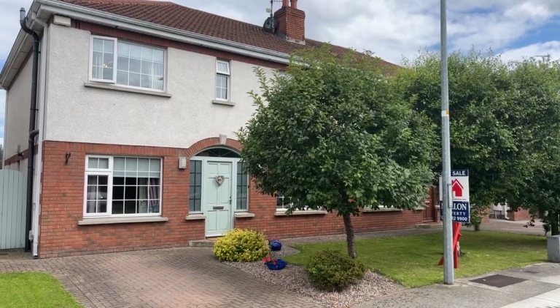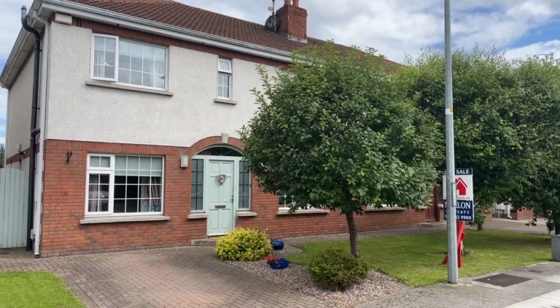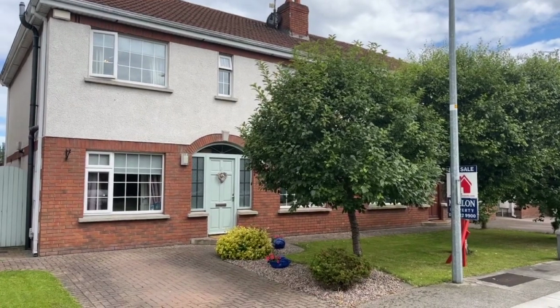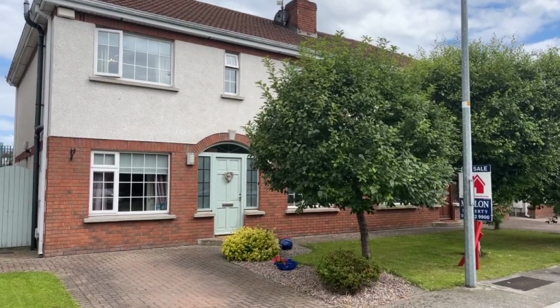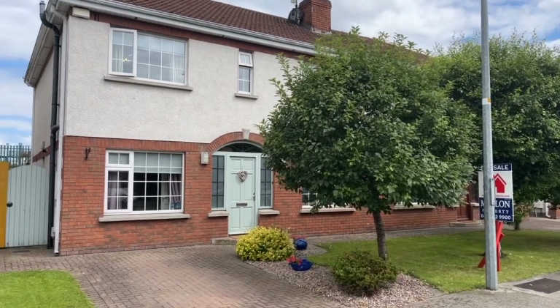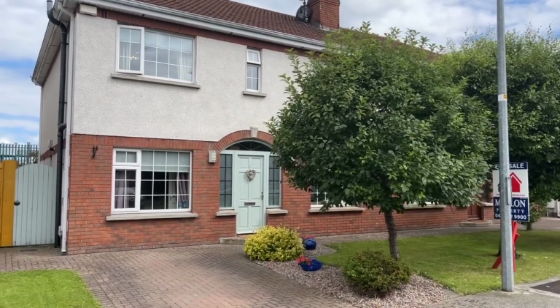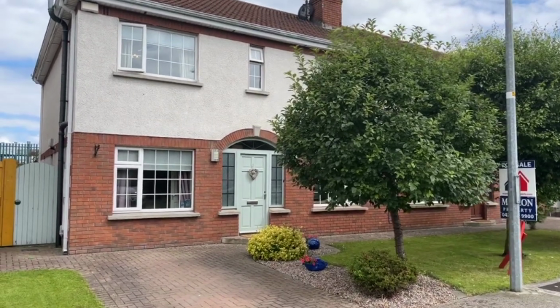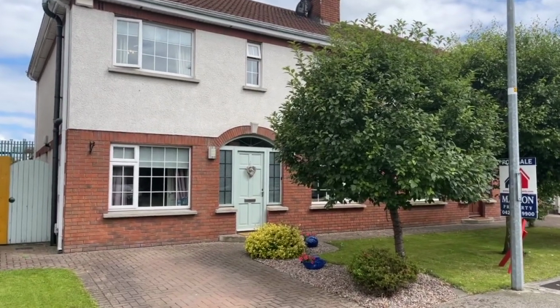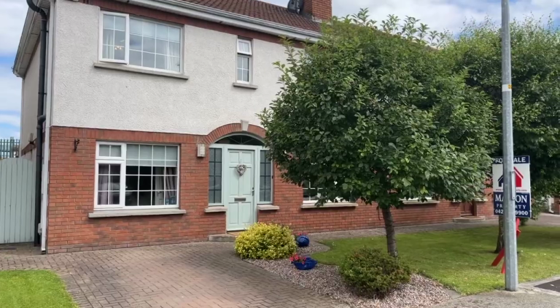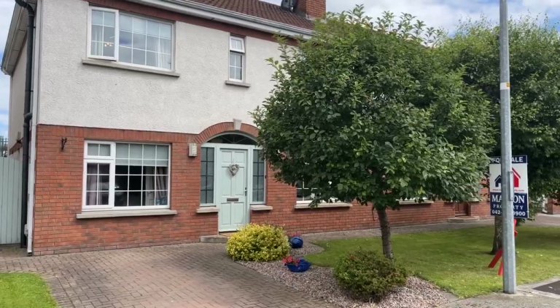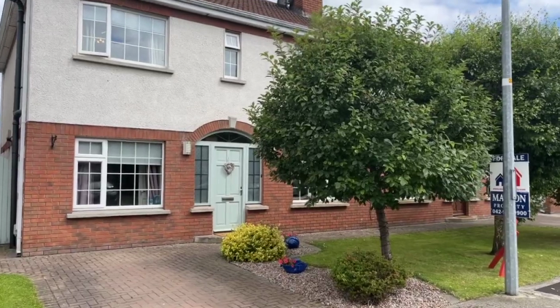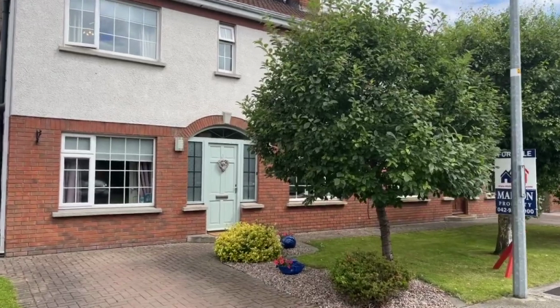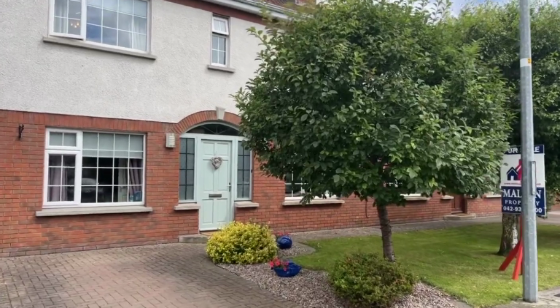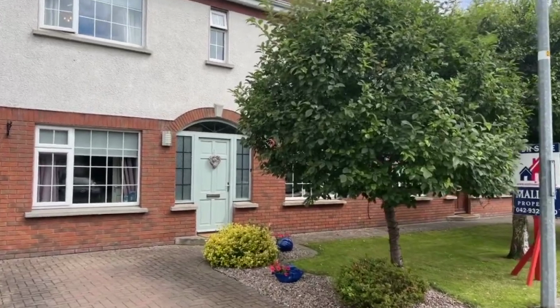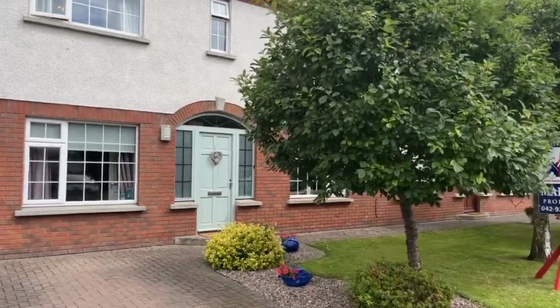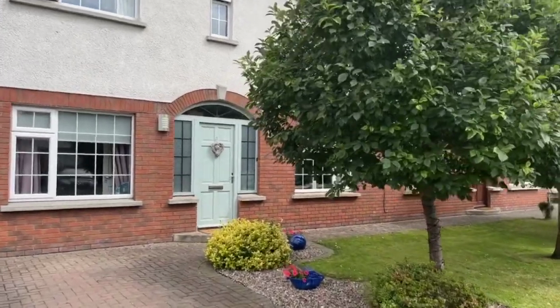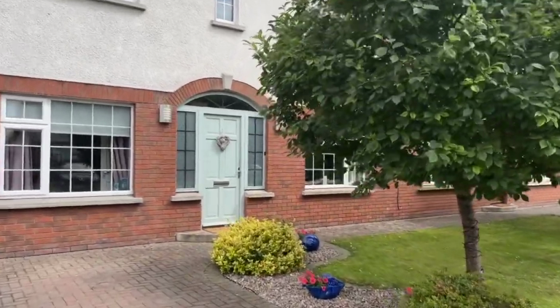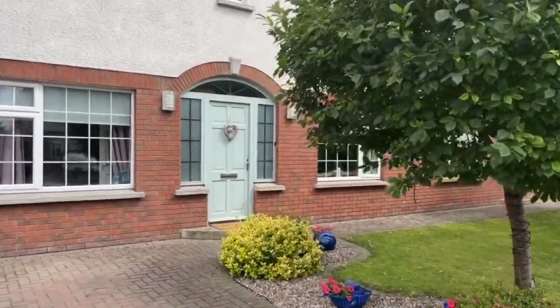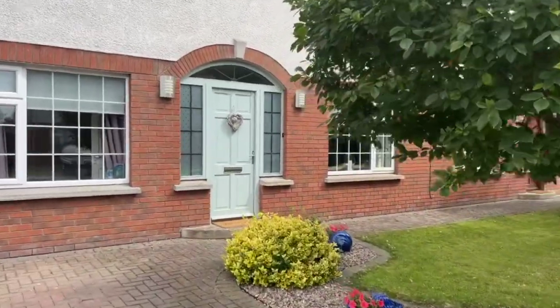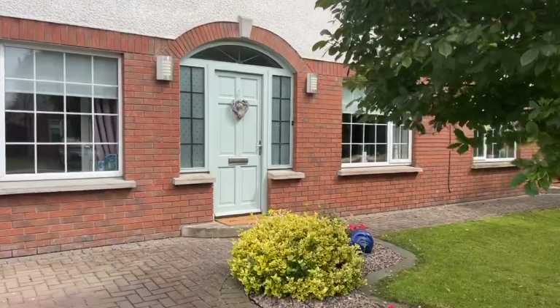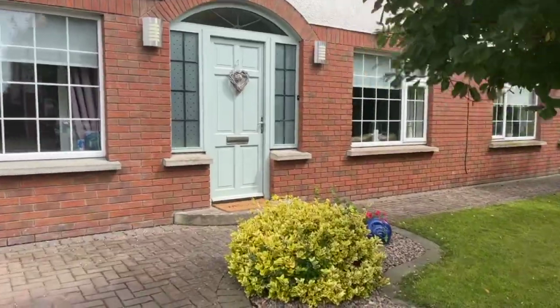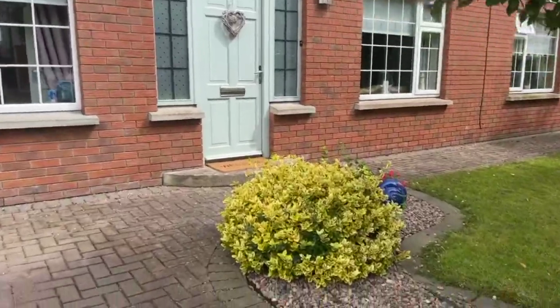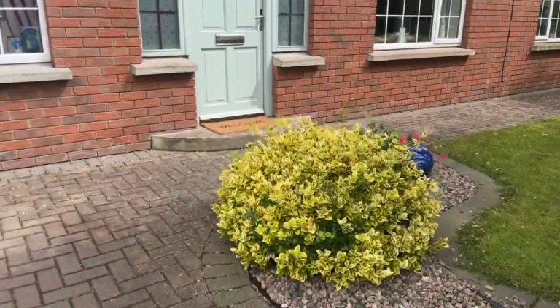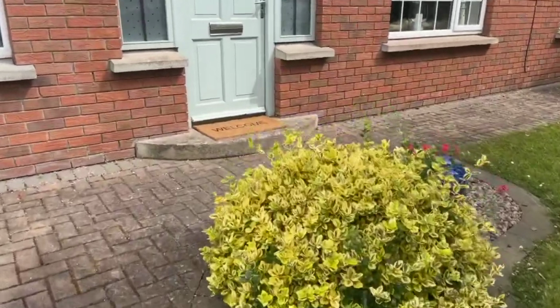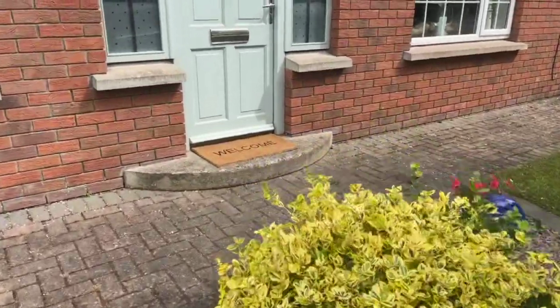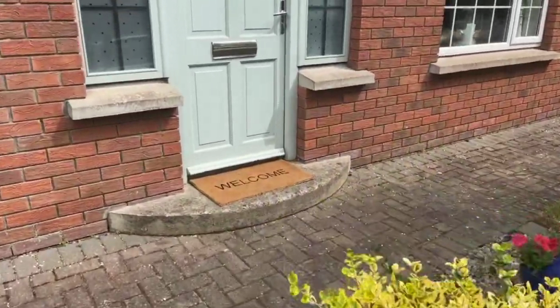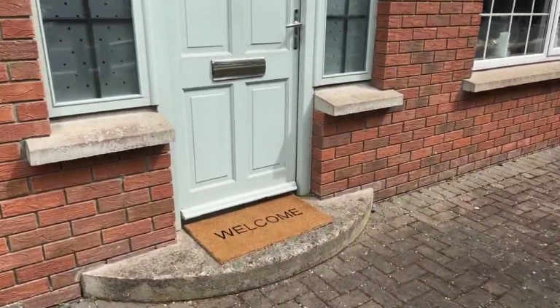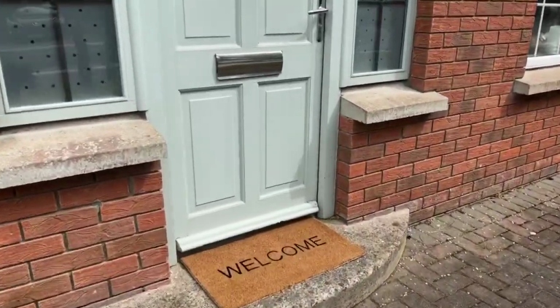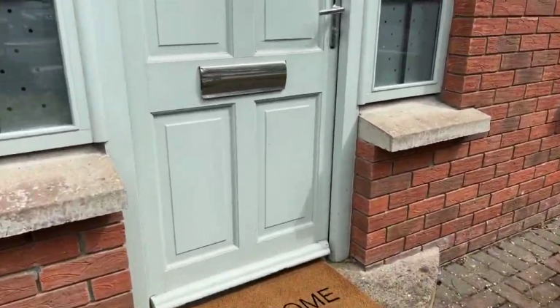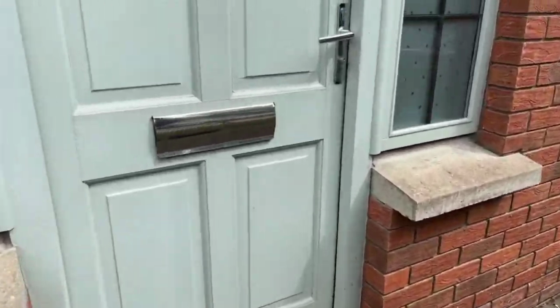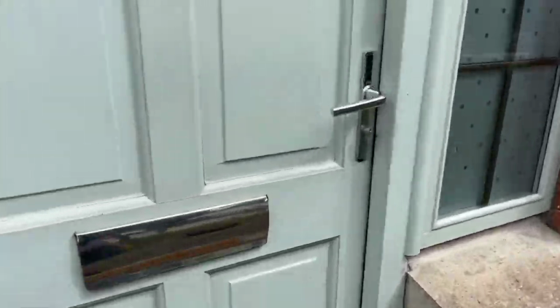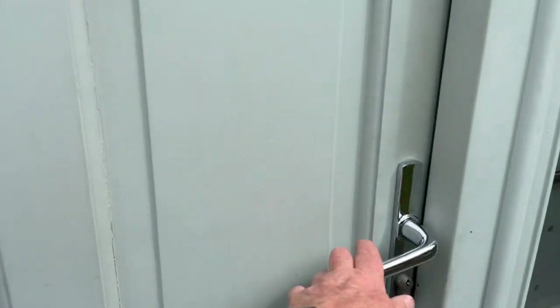Good afternoon folks, here we are in Belfry Drive just off St Alphonsus Road. We are at number 35 Belfry Drive — just give you a look at this absolutely fabulous four-bed semi-detached home.